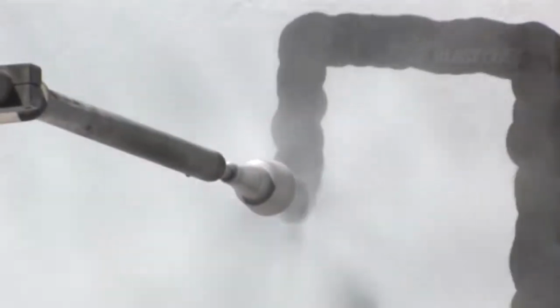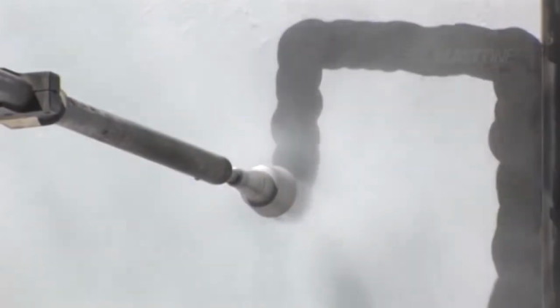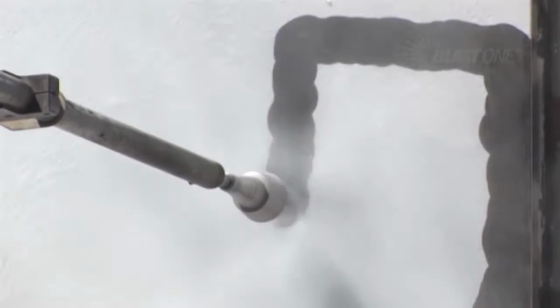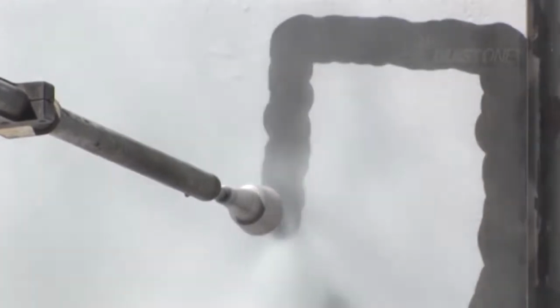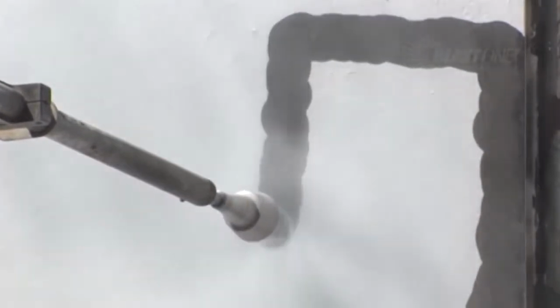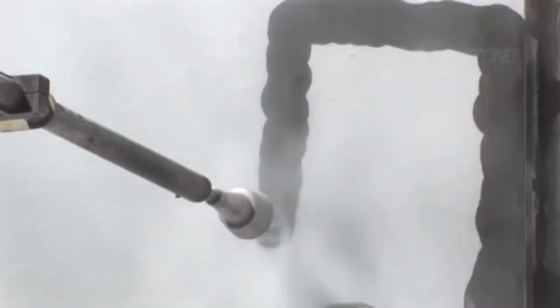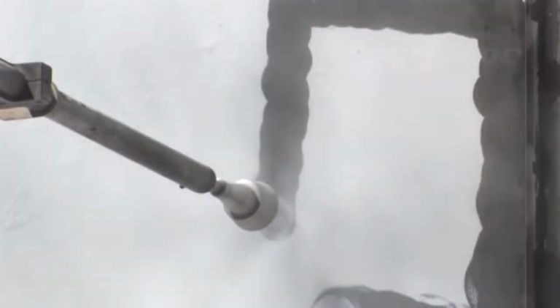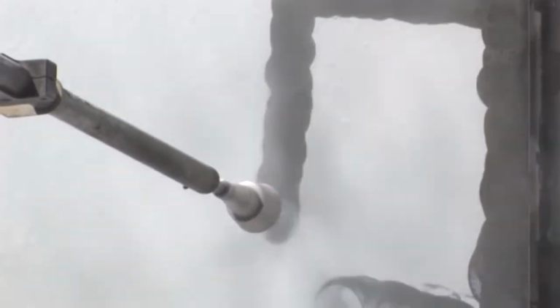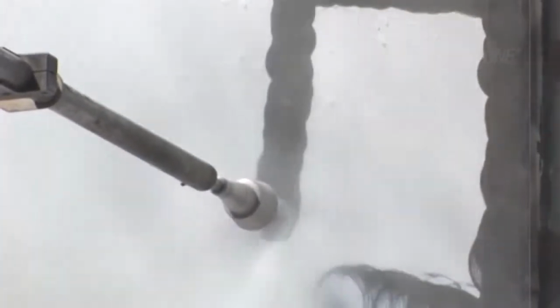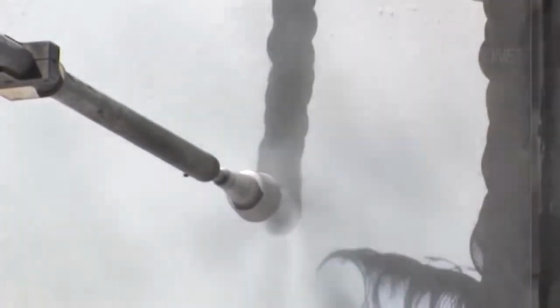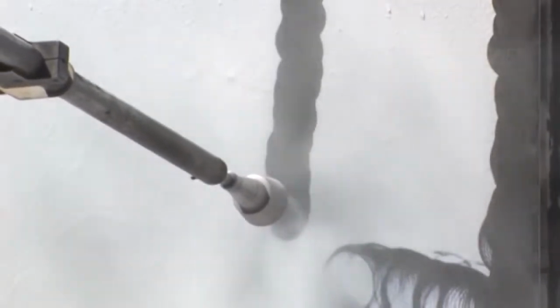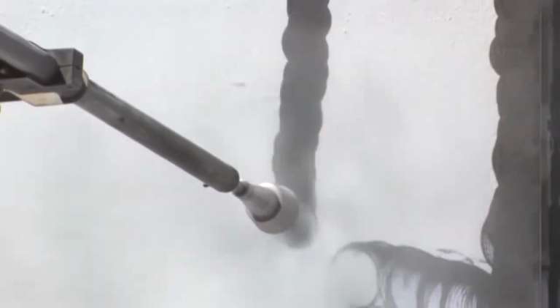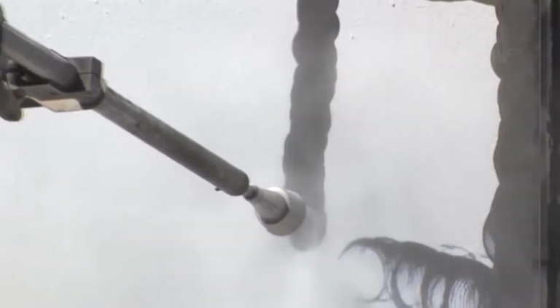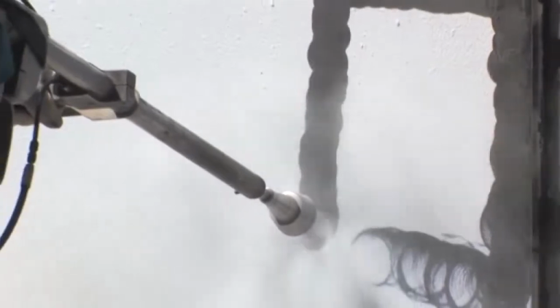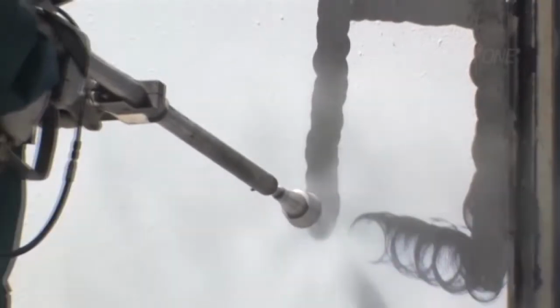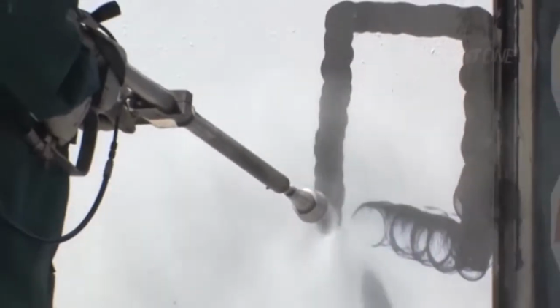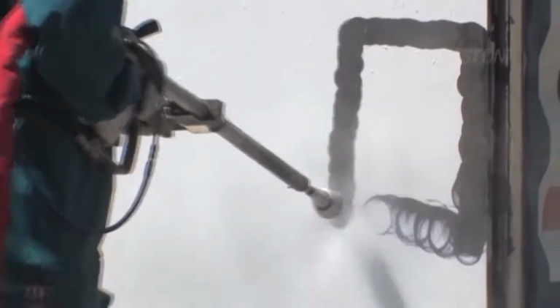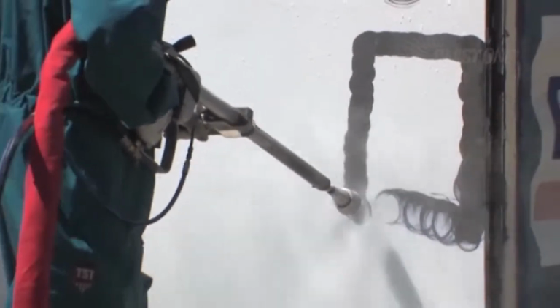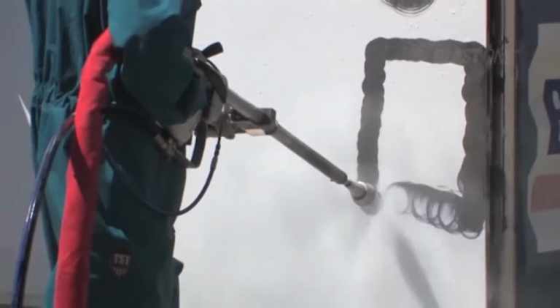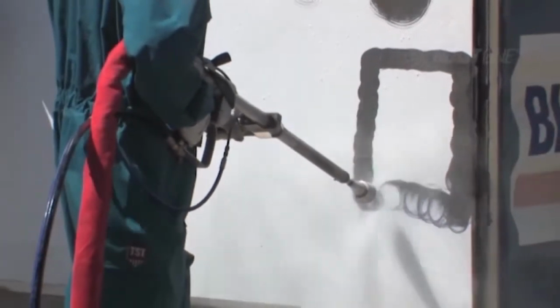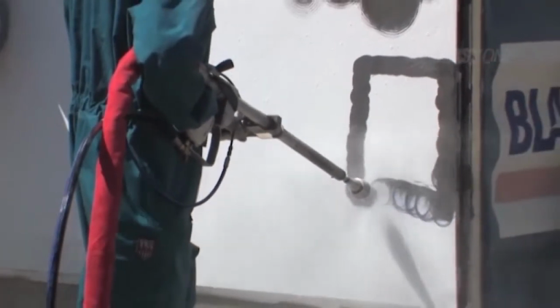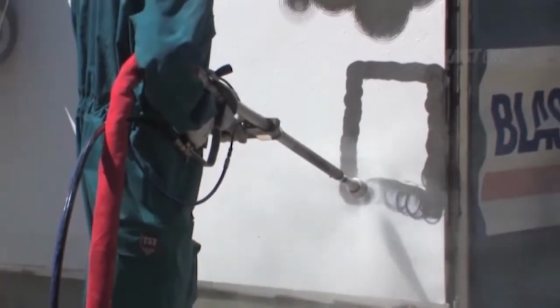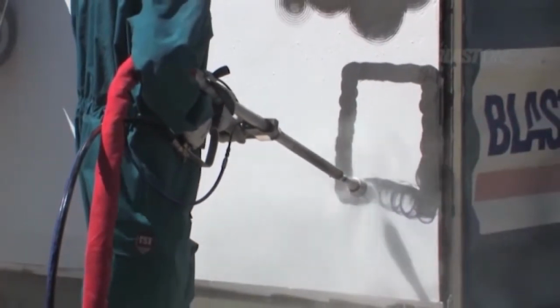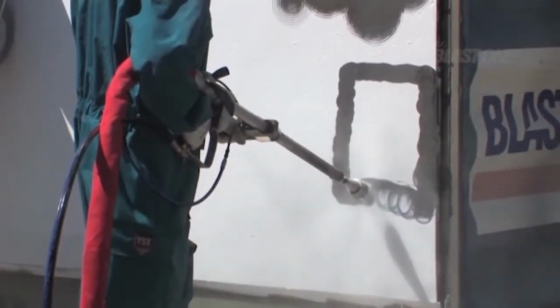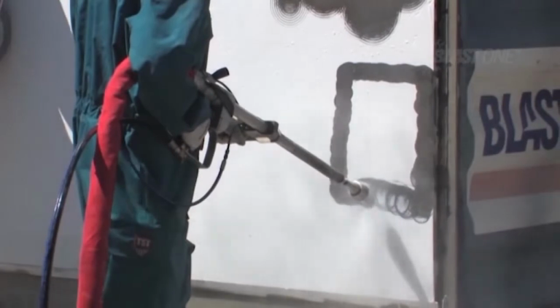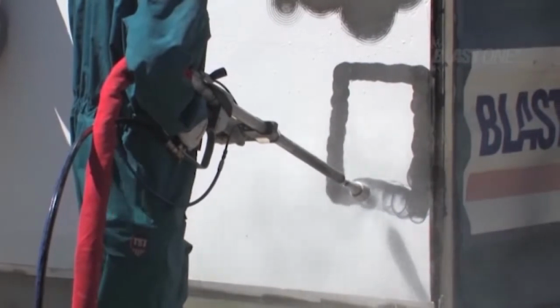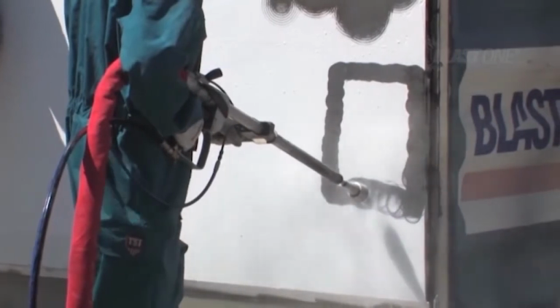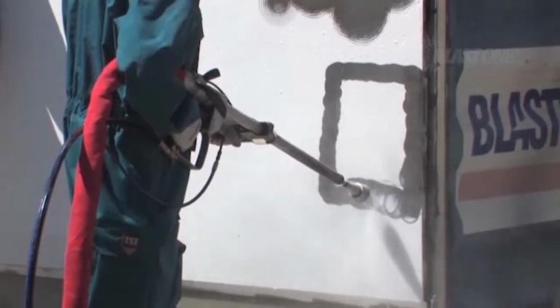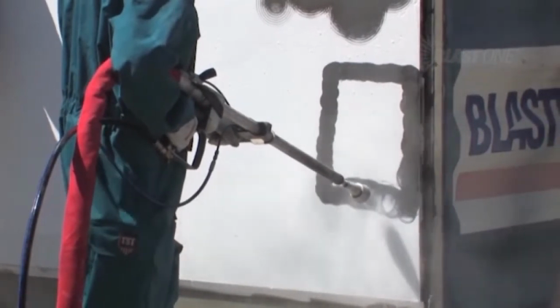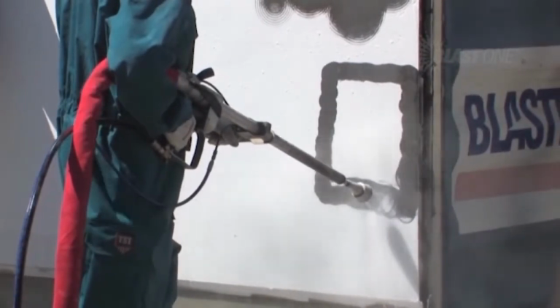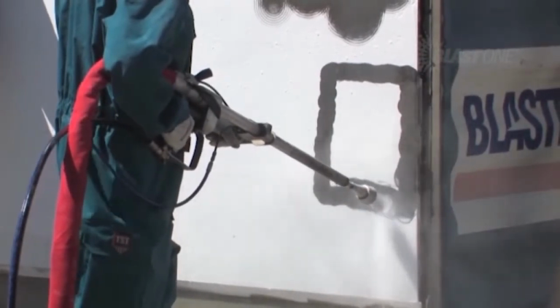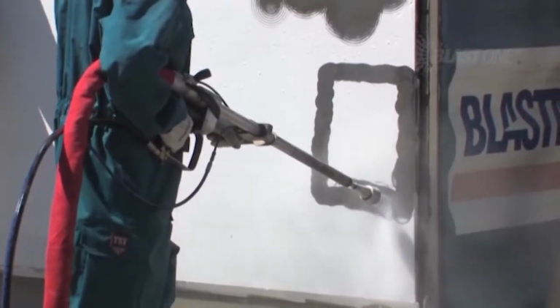By using alternative pattern nozzle heads, the BlastJet Rotating Lance can also be used for removing one coating from another — for example, removing an anti-fouling coating from the hull of a ship while leaving the epoxy coating underneath intact.